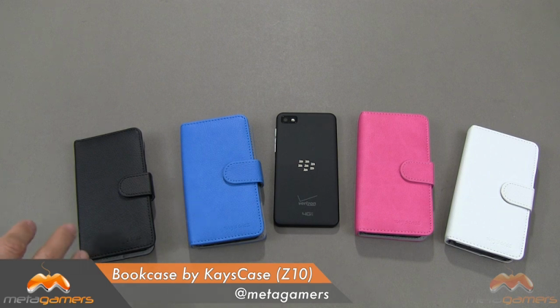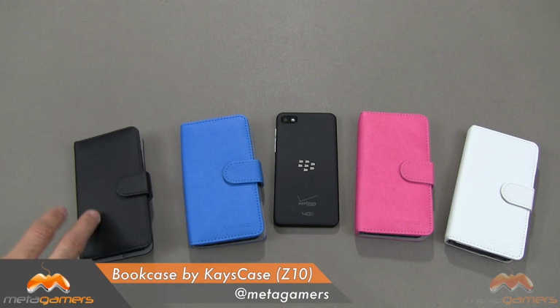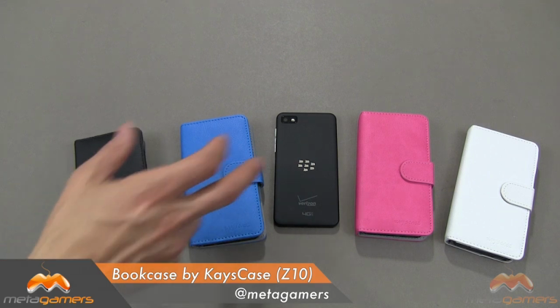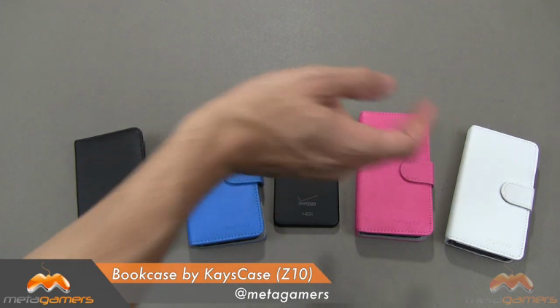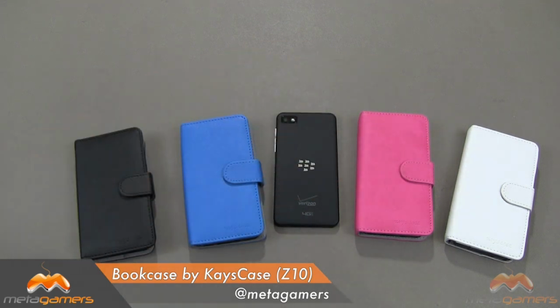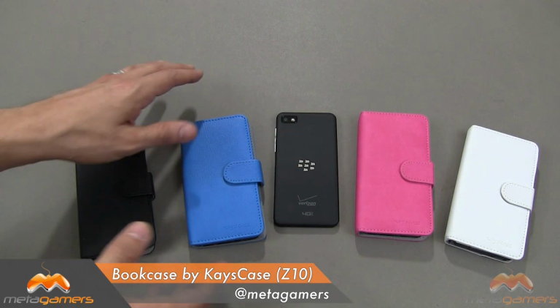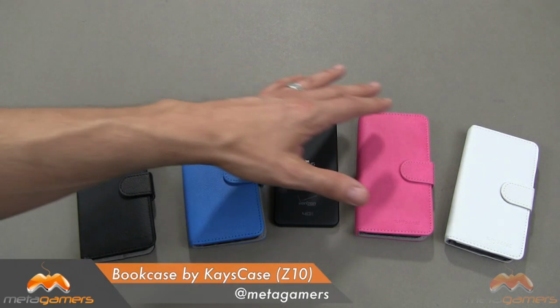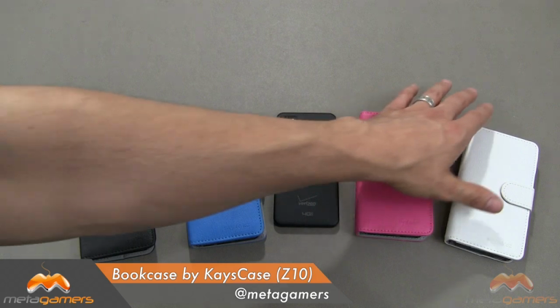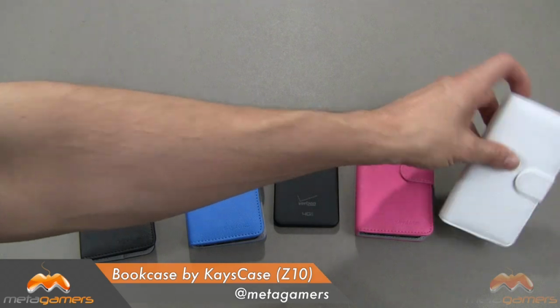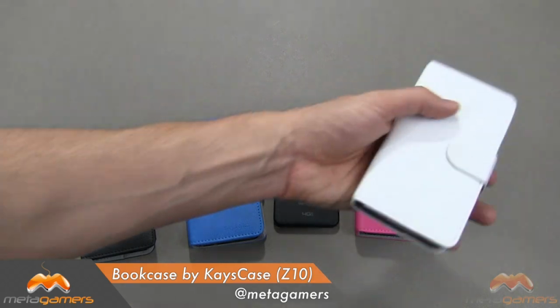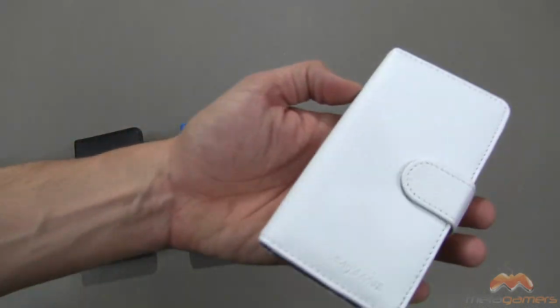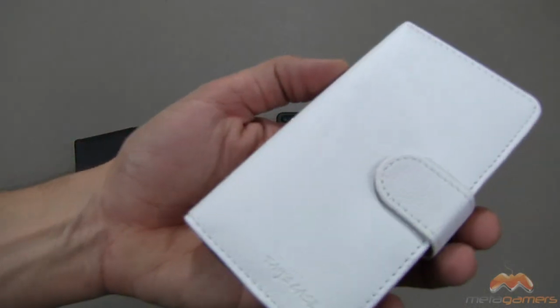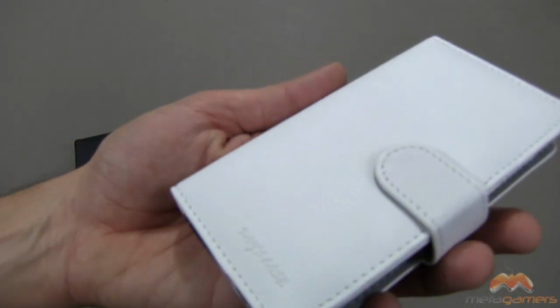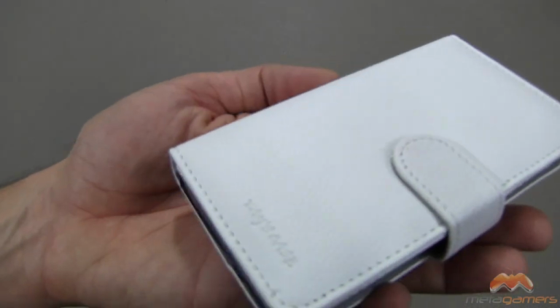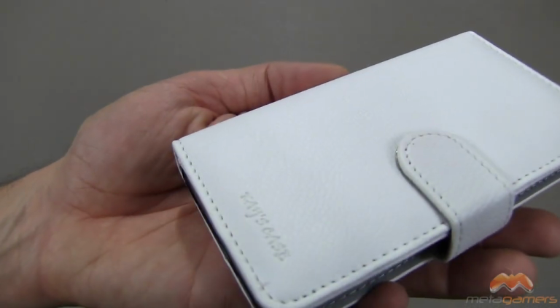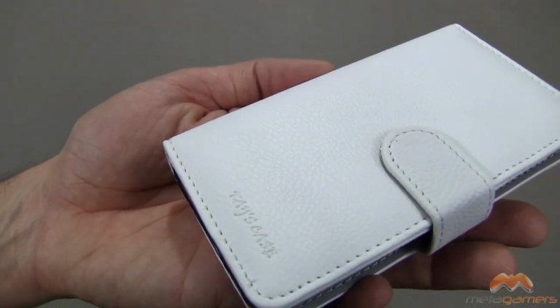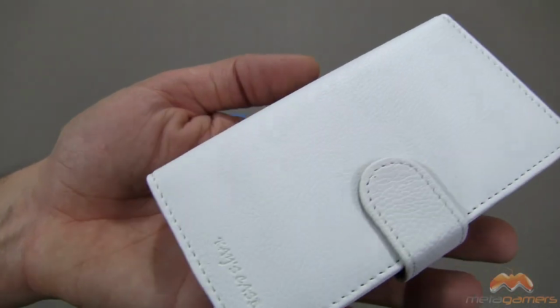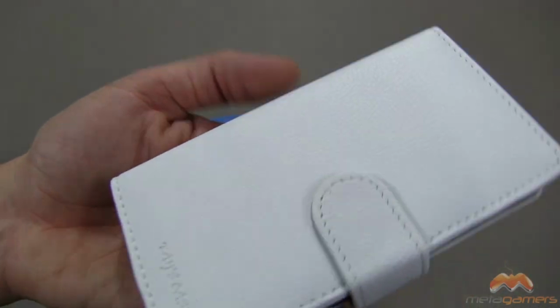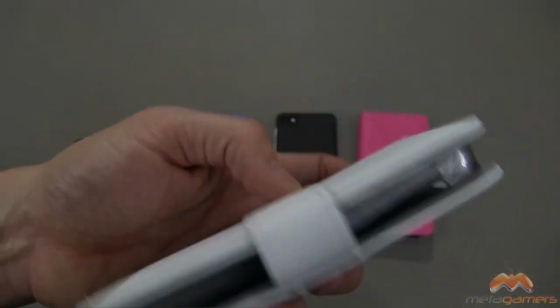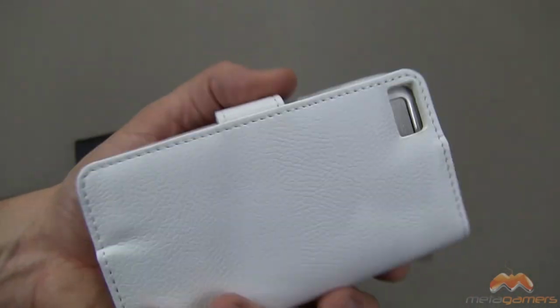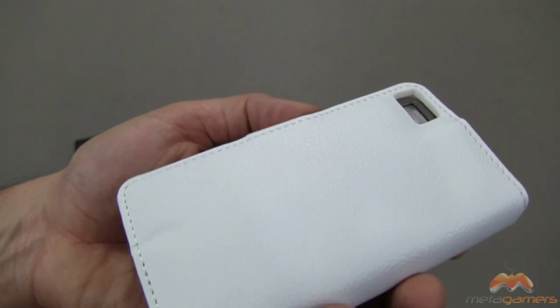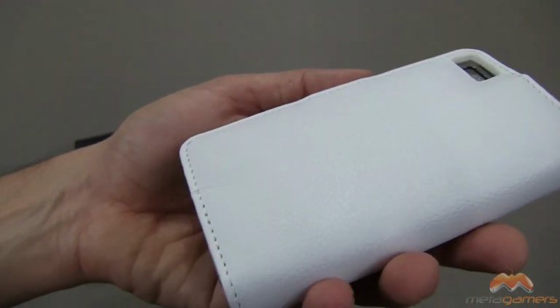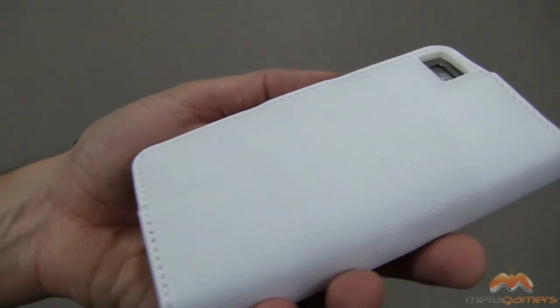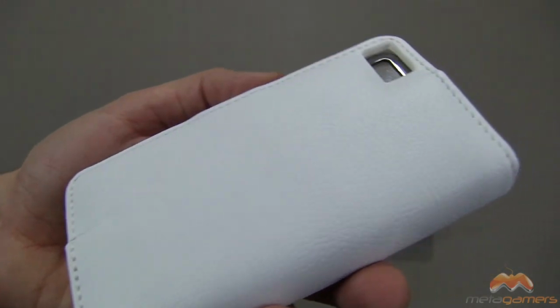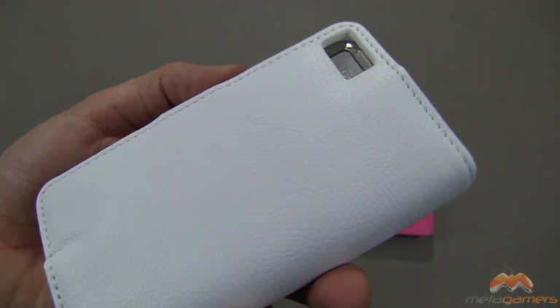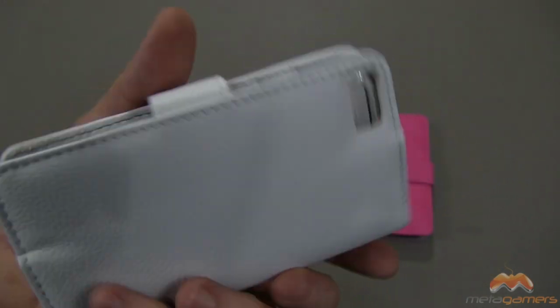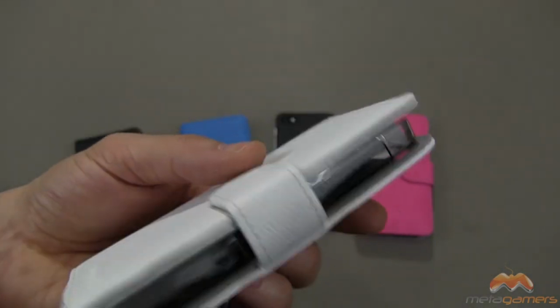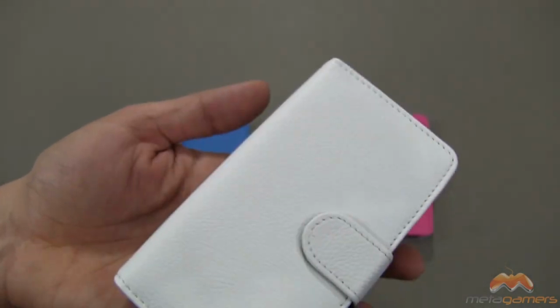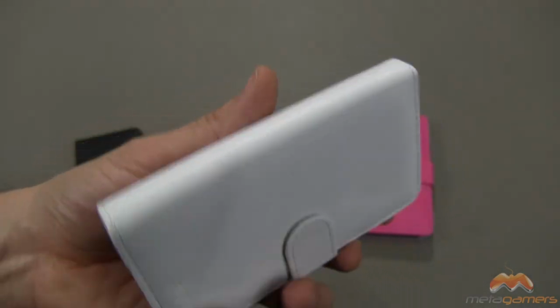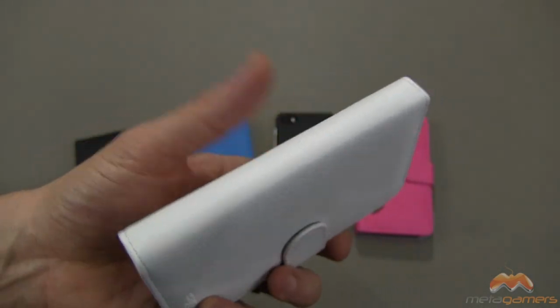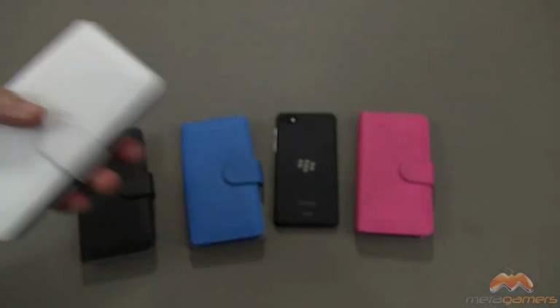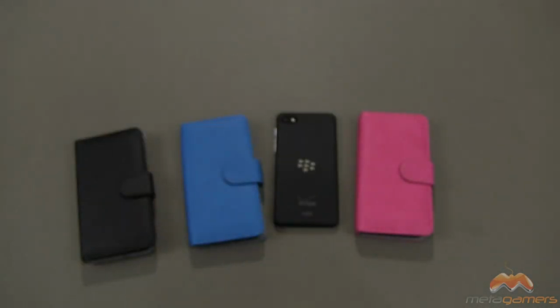I've got it in black, blue, pink, and white. I'll show you the white, pink, and blue up close, and then I'm going to demo it for you in the black. This is a faux leather — it's not real leather. It's made to simulate the look and the feel of leather.